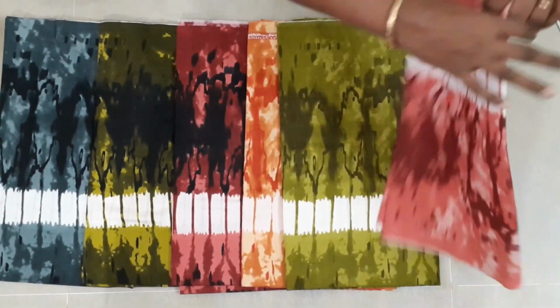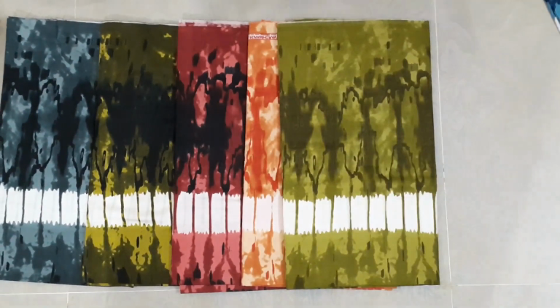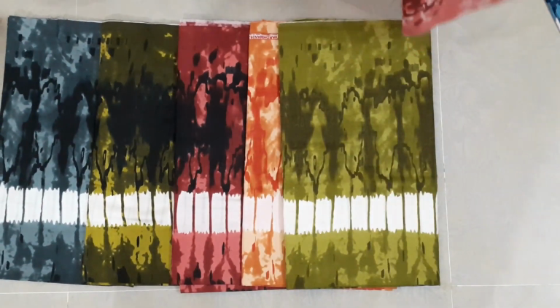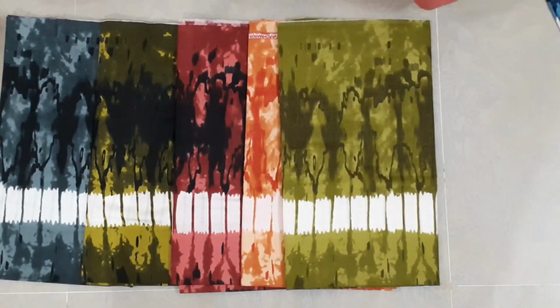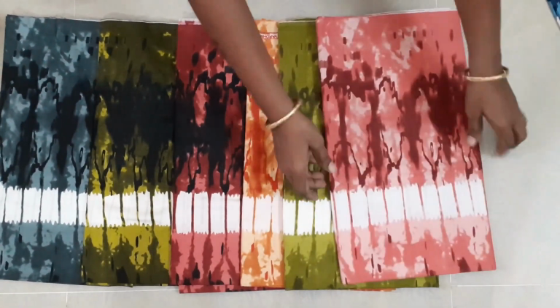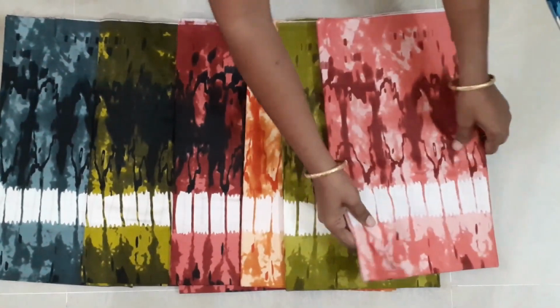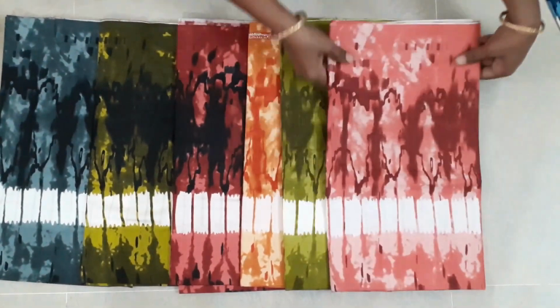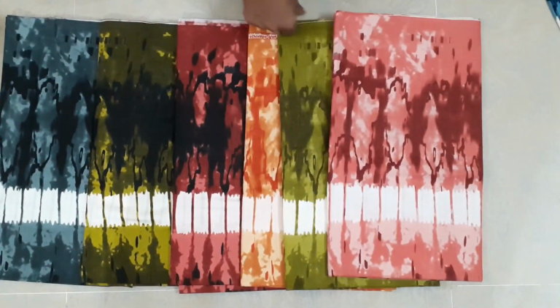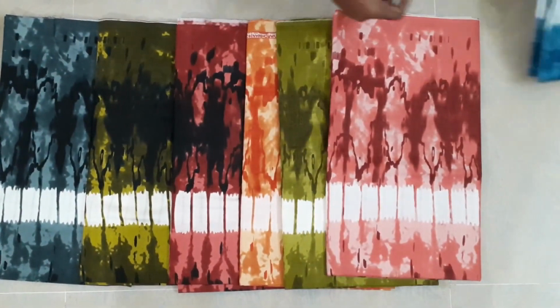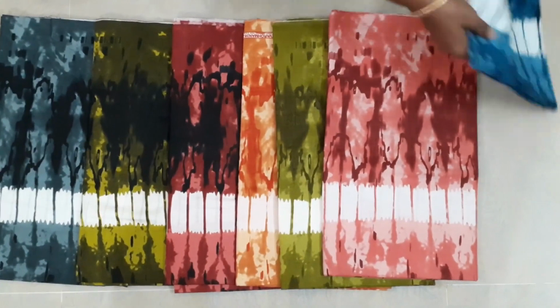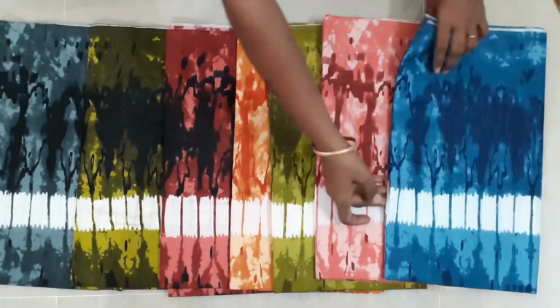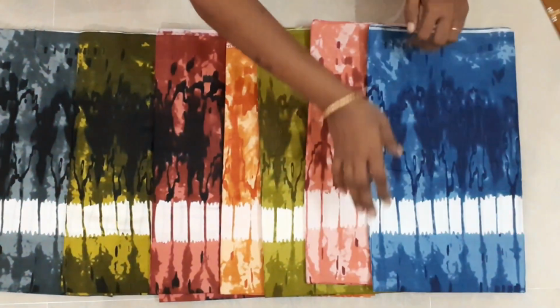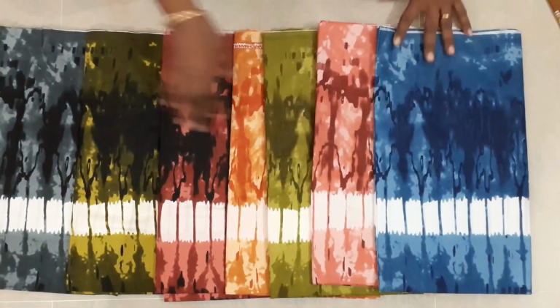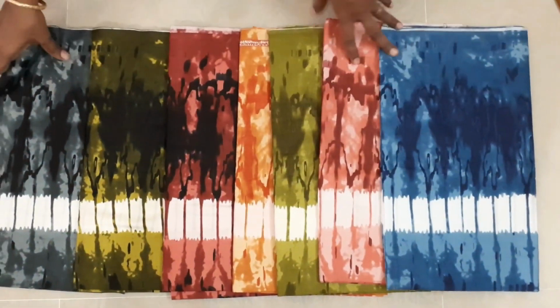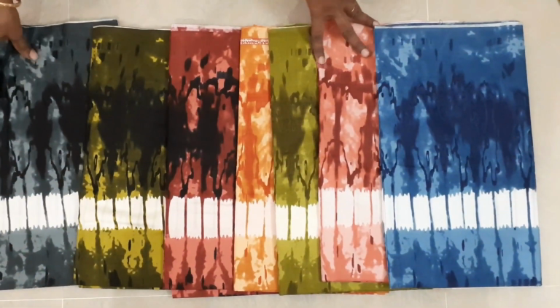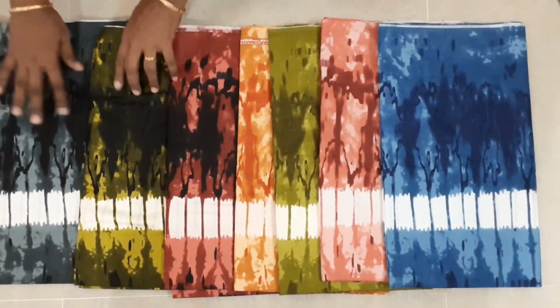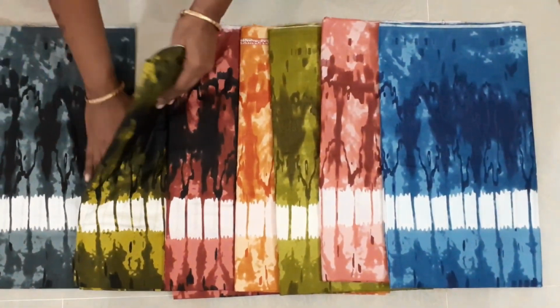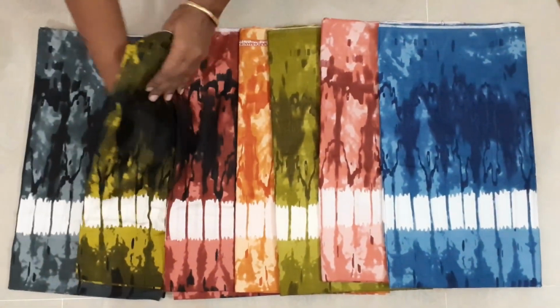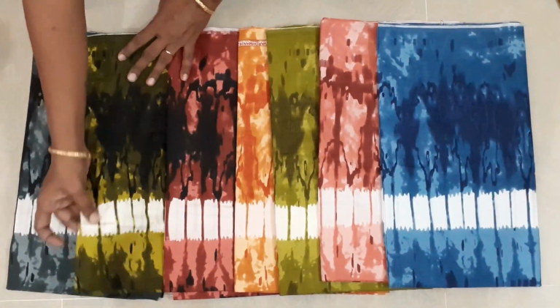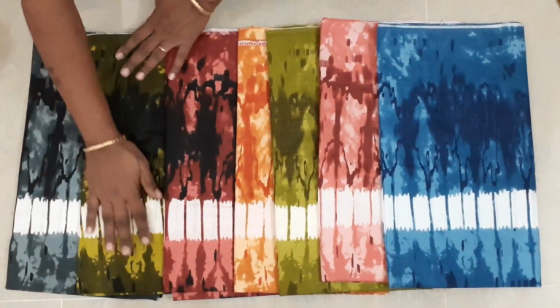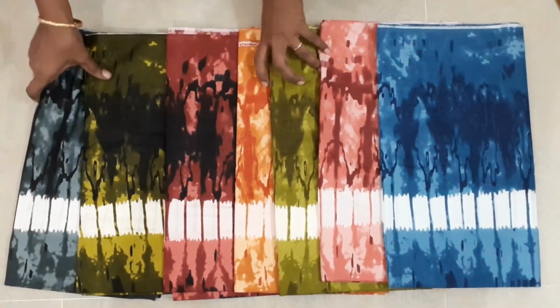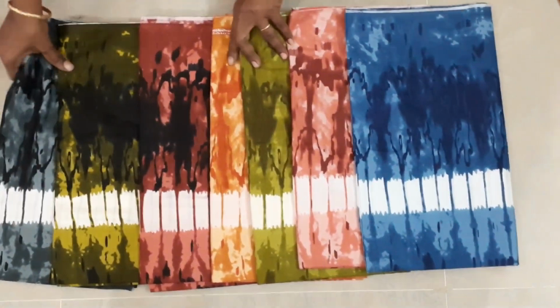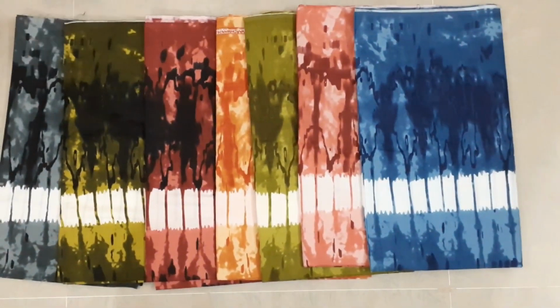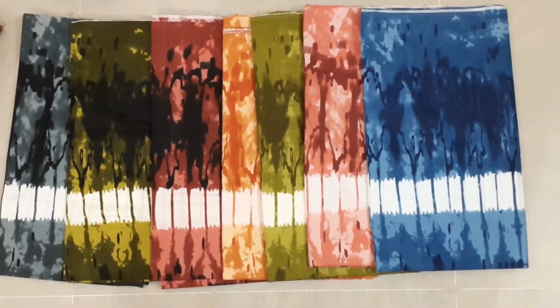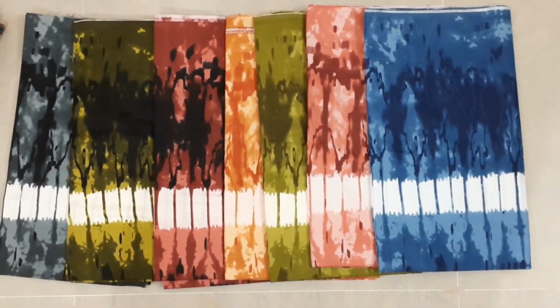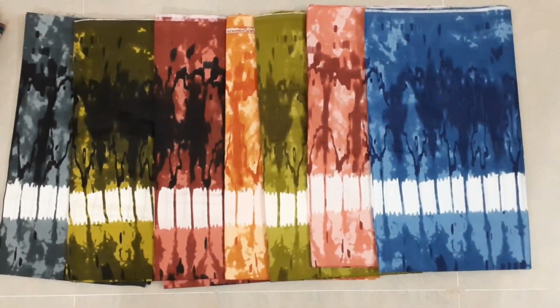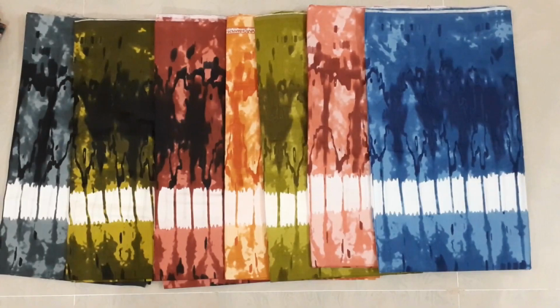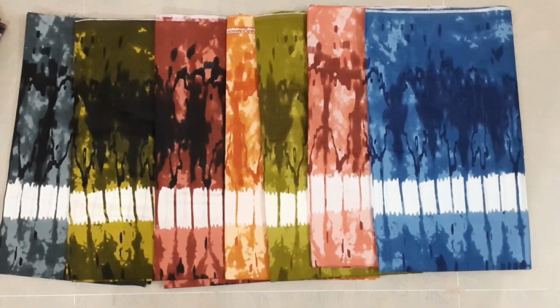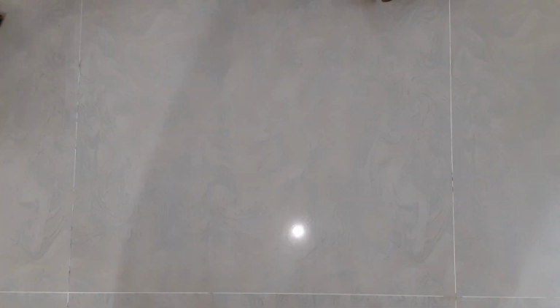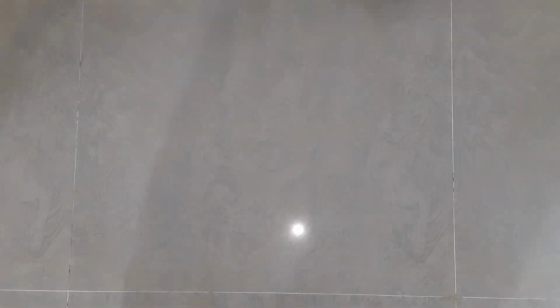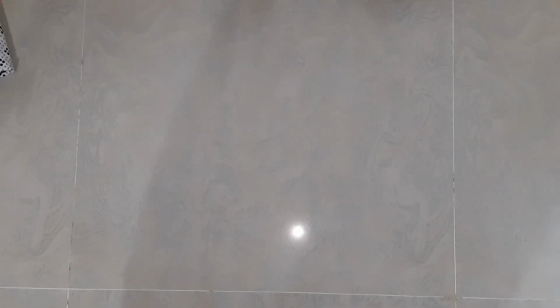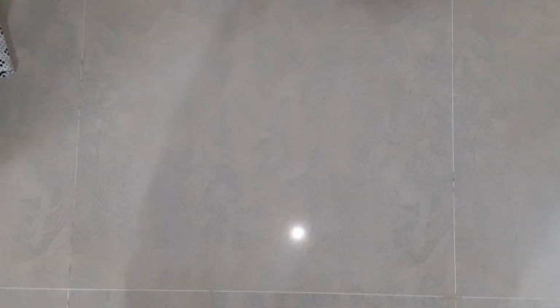Now we have a new design for the nighty materials. If you look at it, we have a nice design, and it is a cotton material.